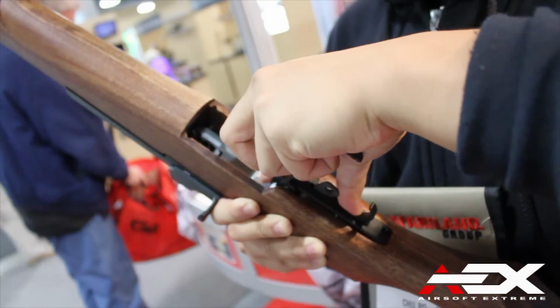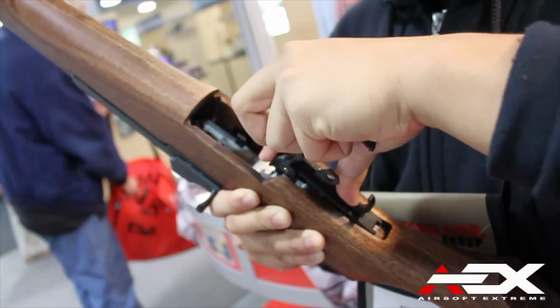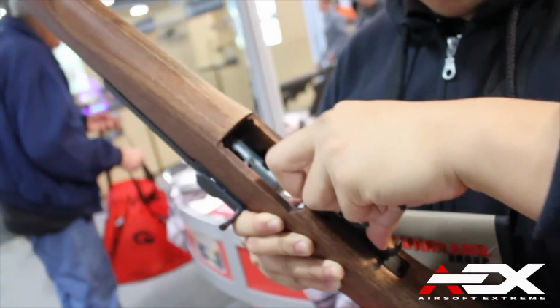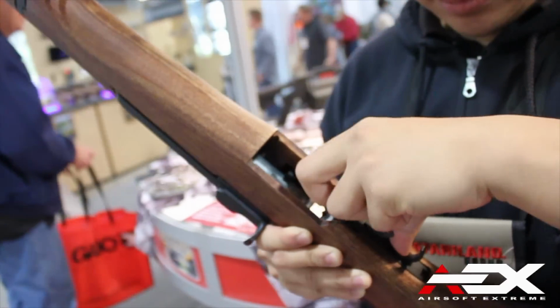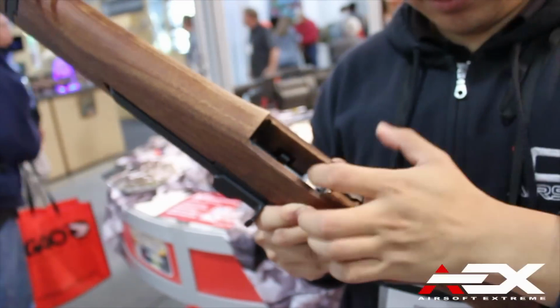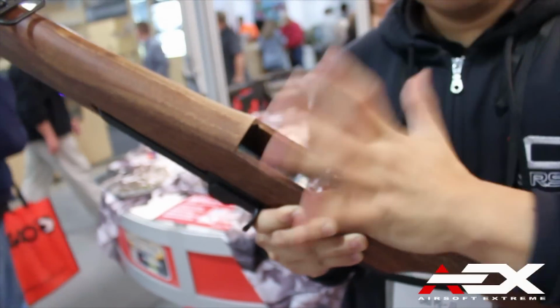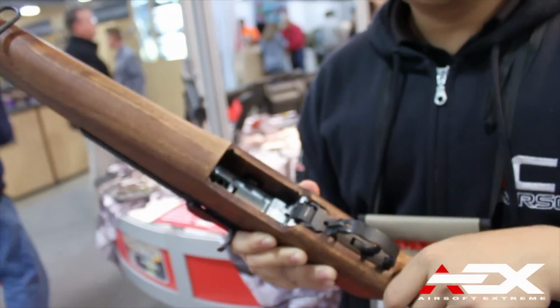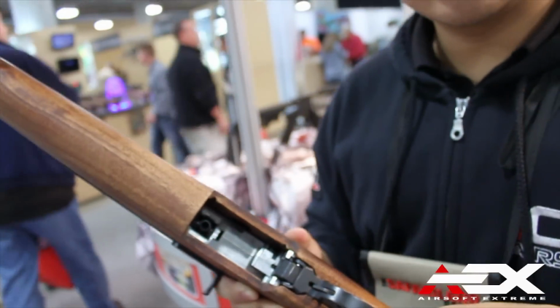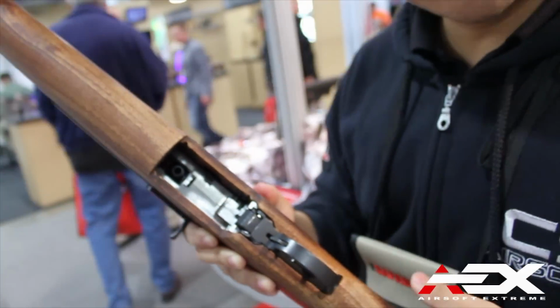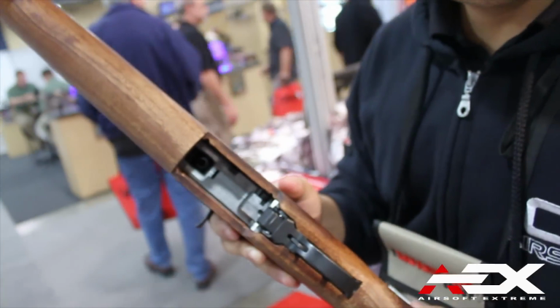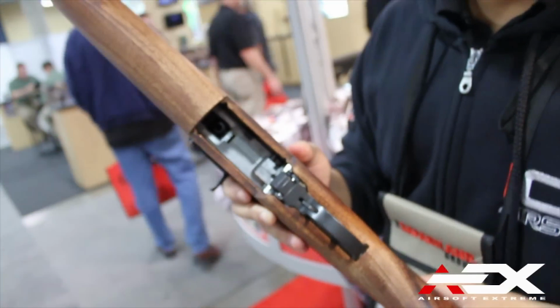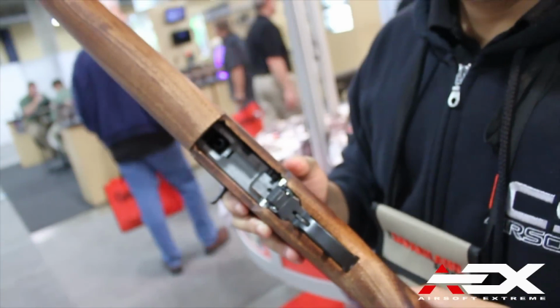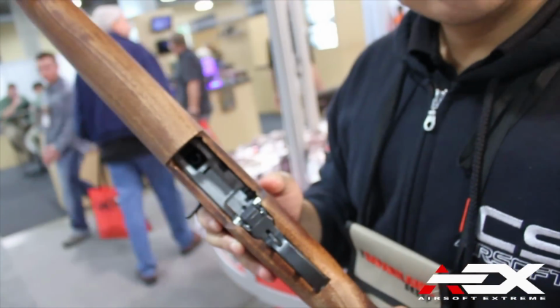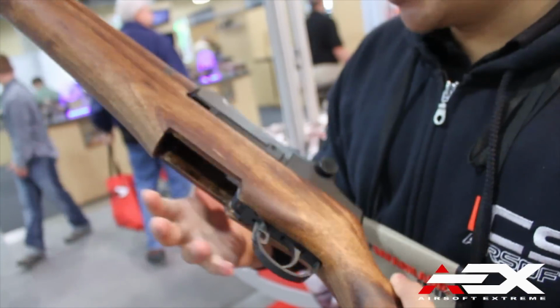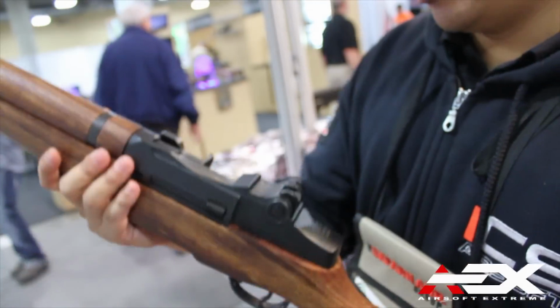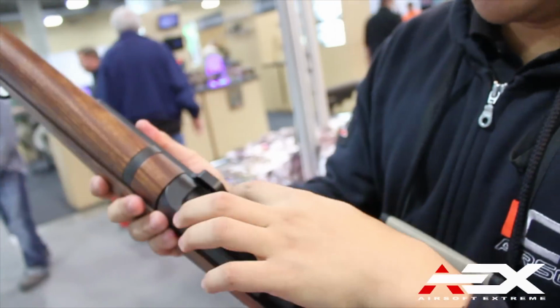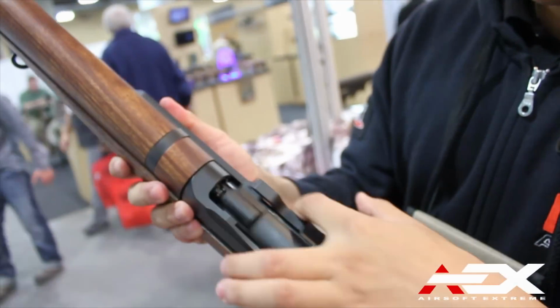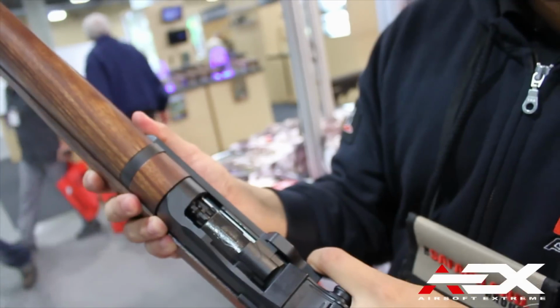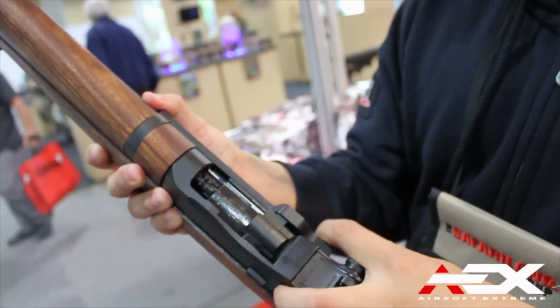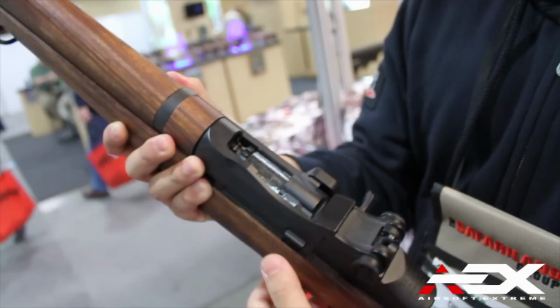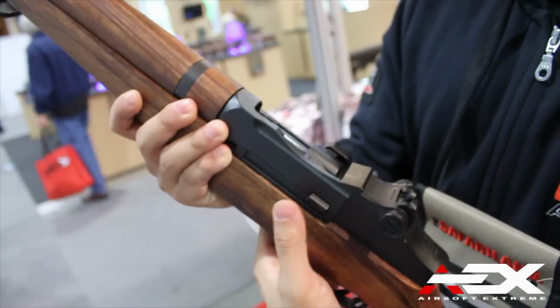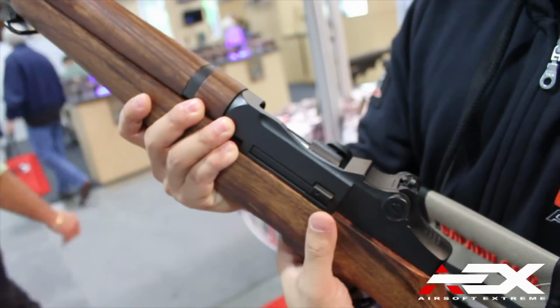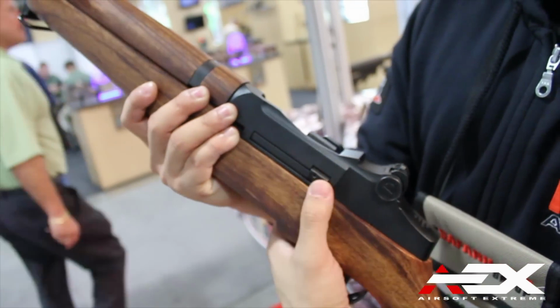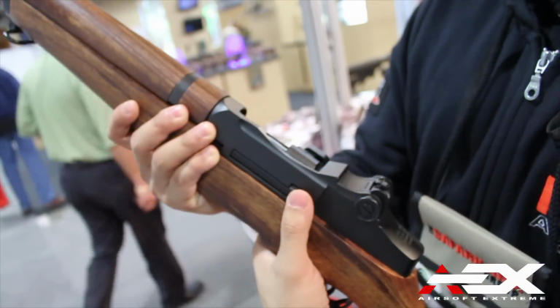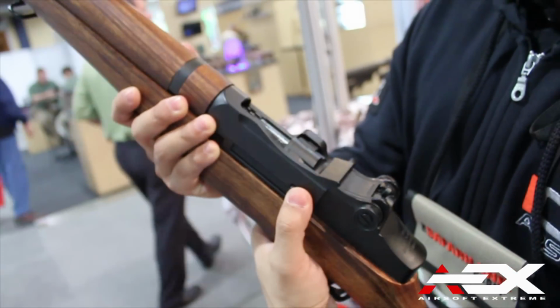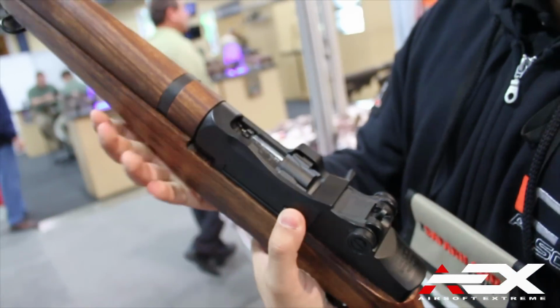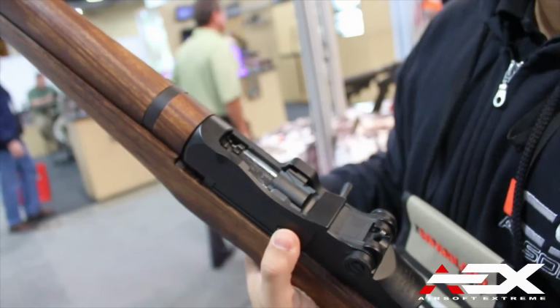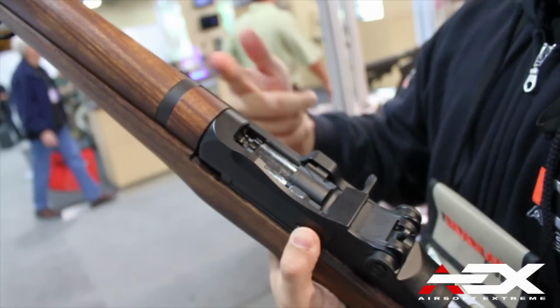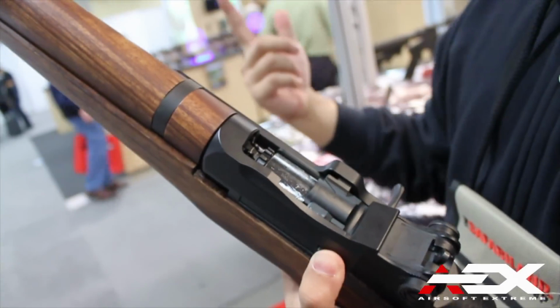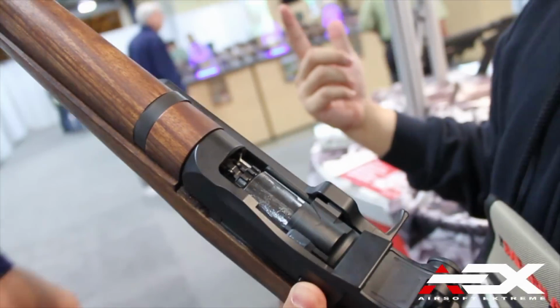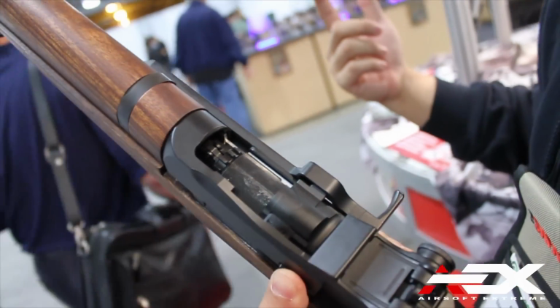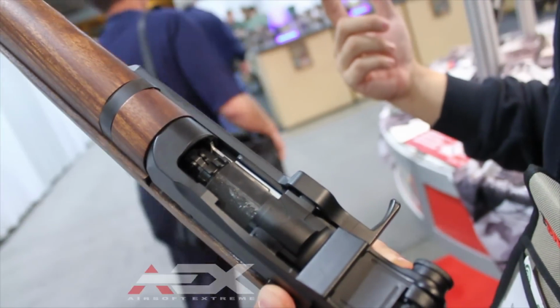Where is the adjustable hop-up located? The hop-up is here, and you can push it to the maximum spot to lock it up. And the bolt — nice.